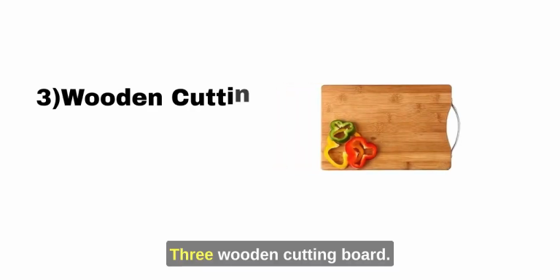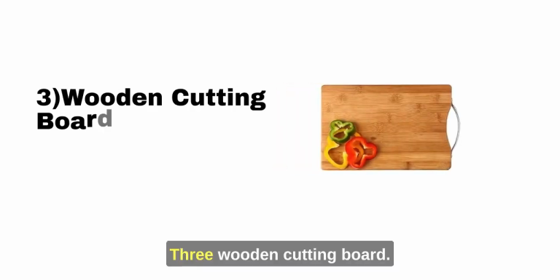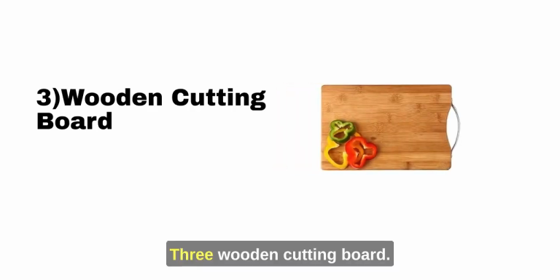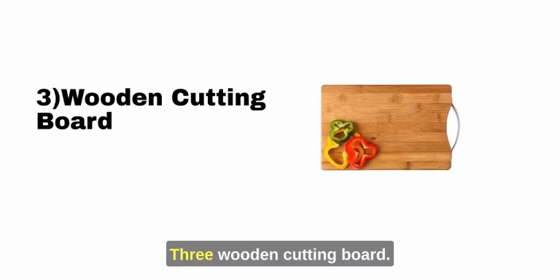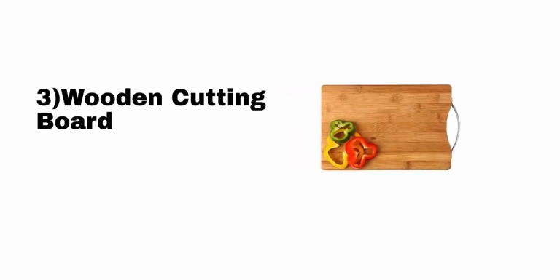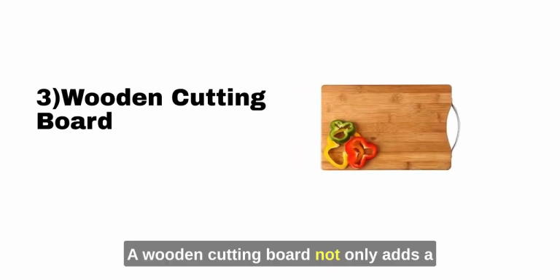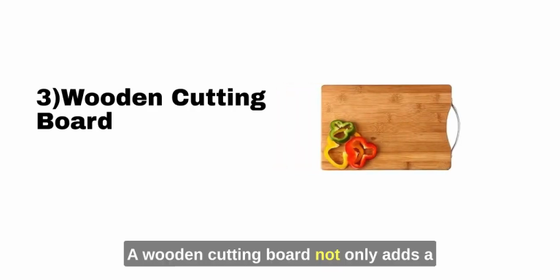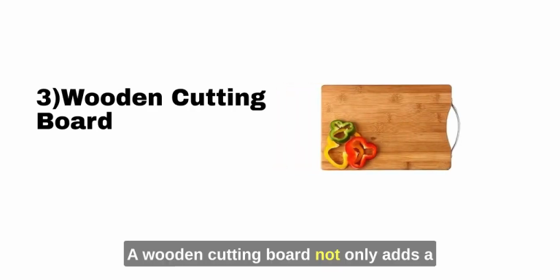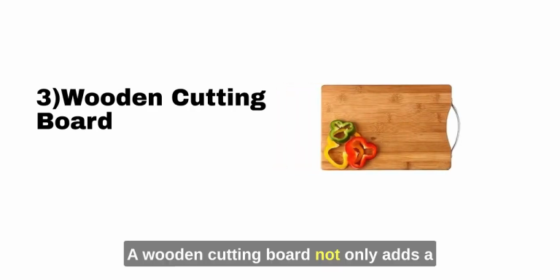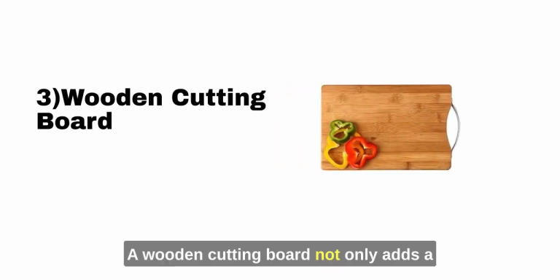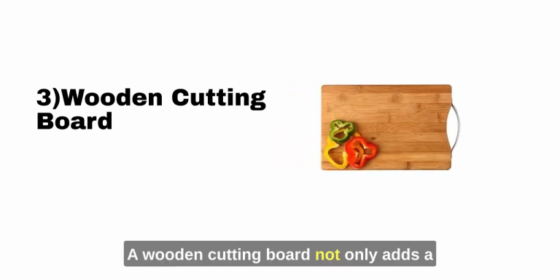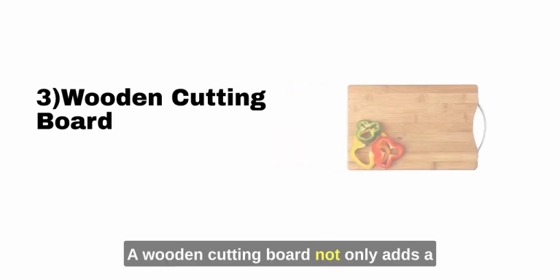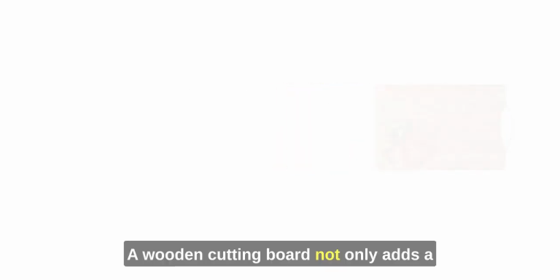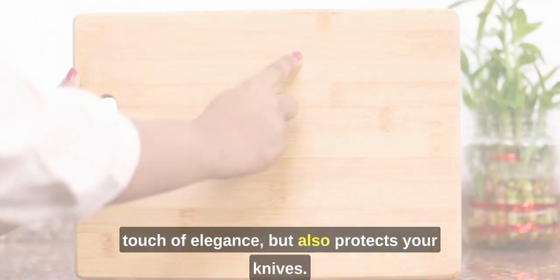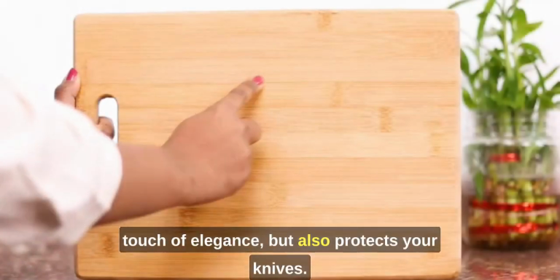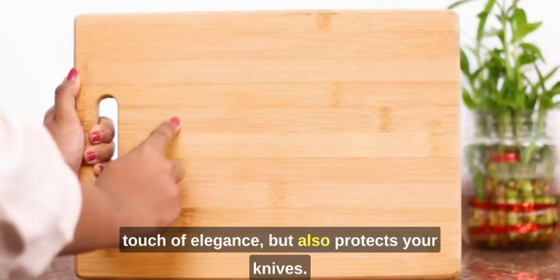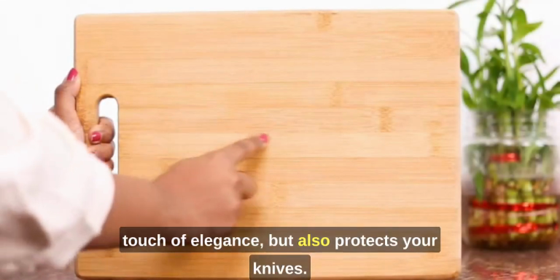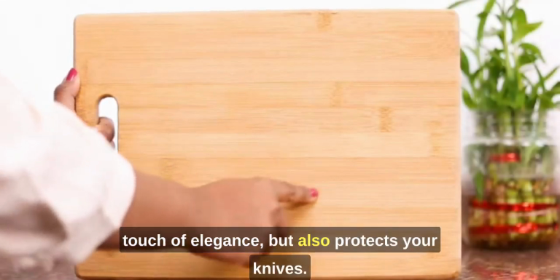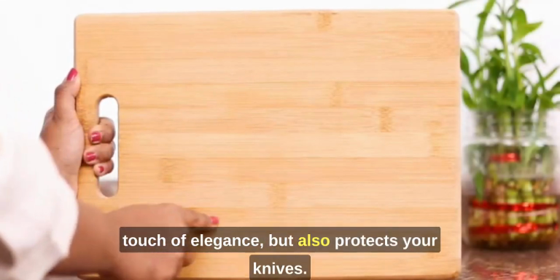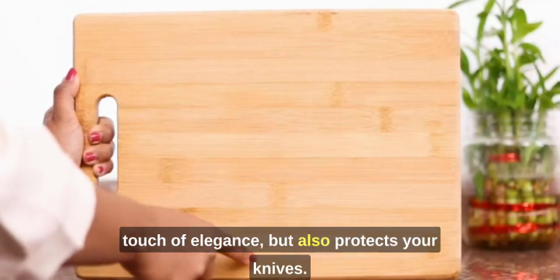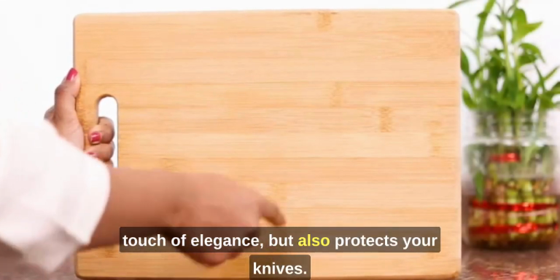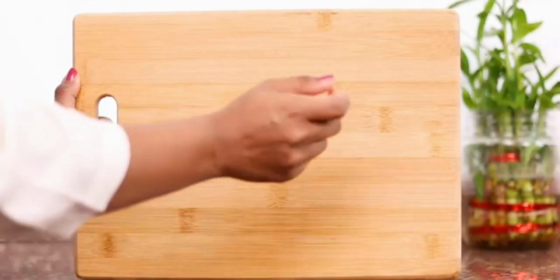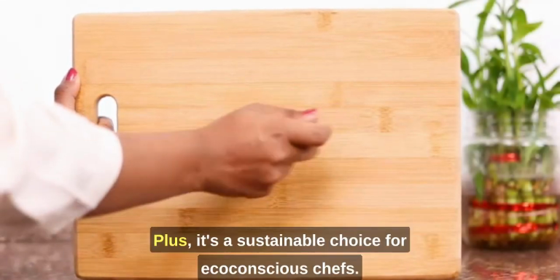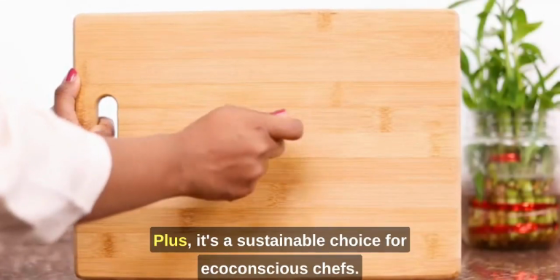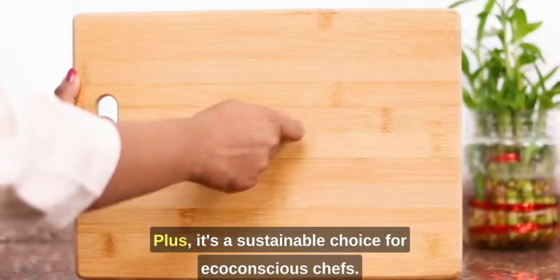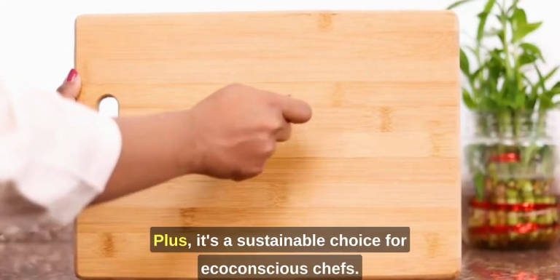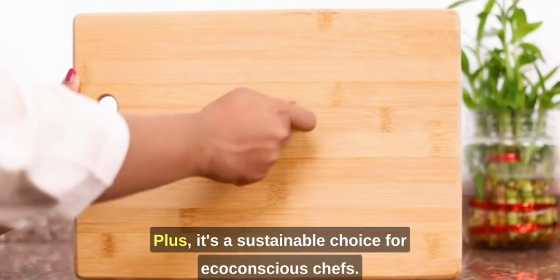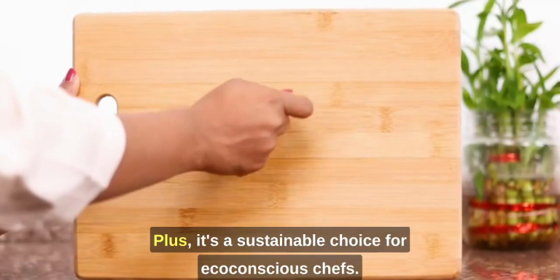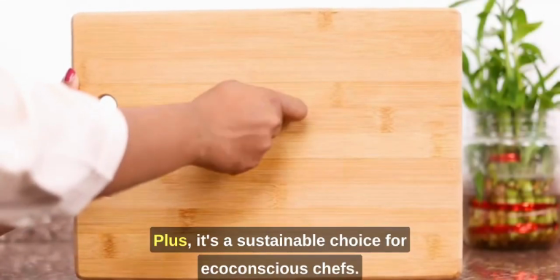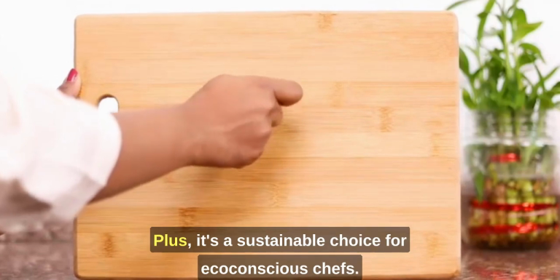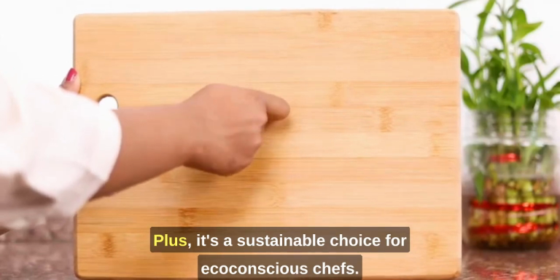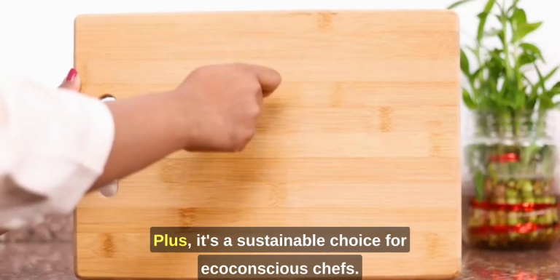Wooden Cutting Board: A wooden cutting board not only adds a touch of elegance but also protects your knives. Plus, it's a sustainable choice for eco-conscious chefs.